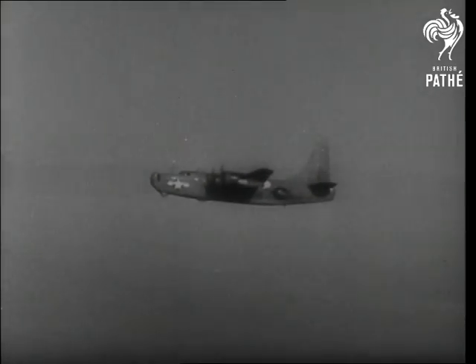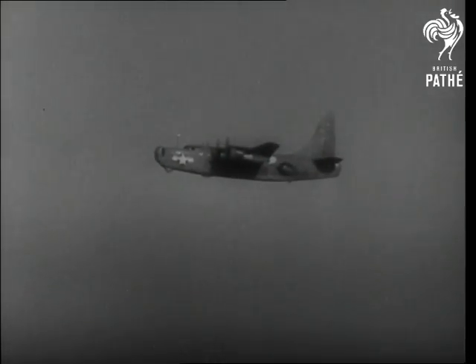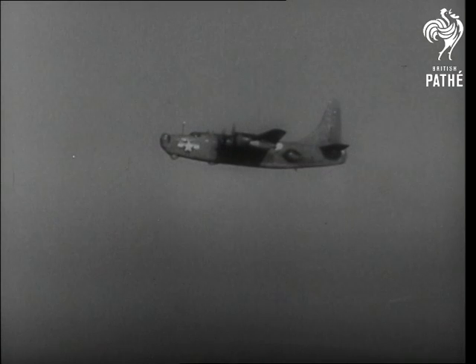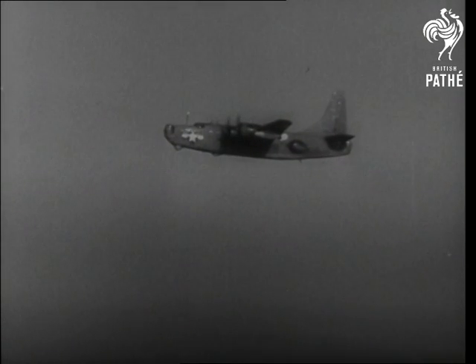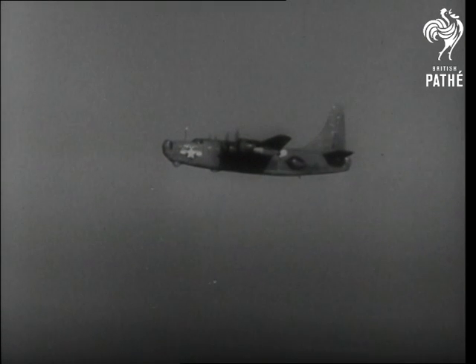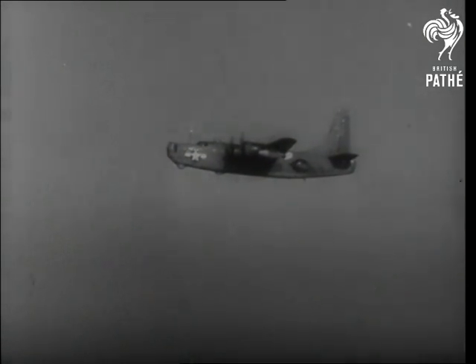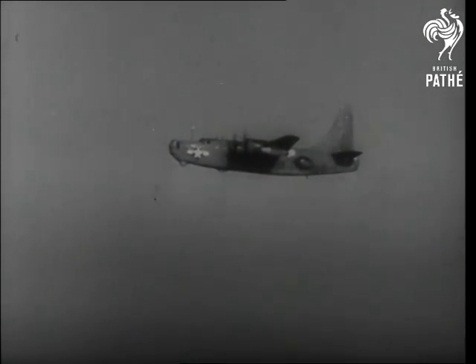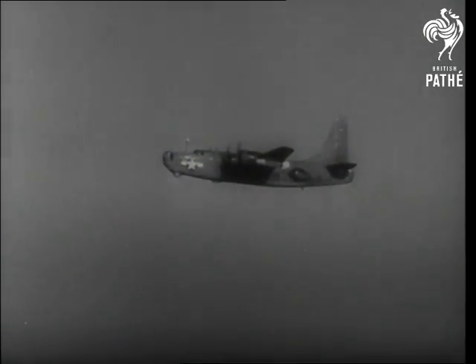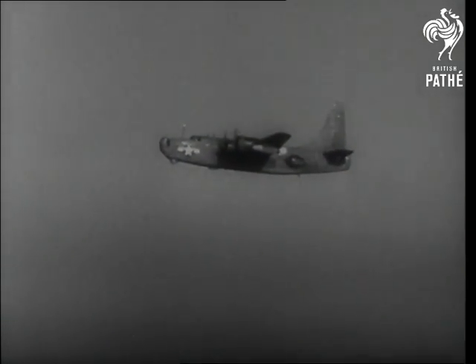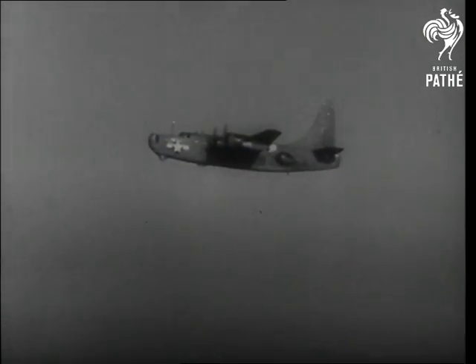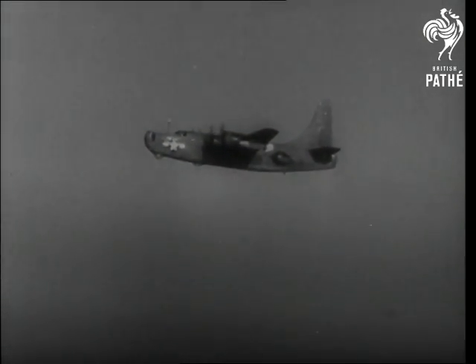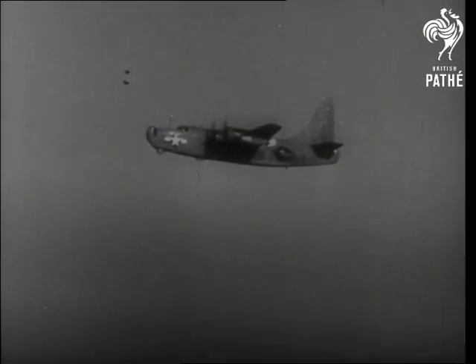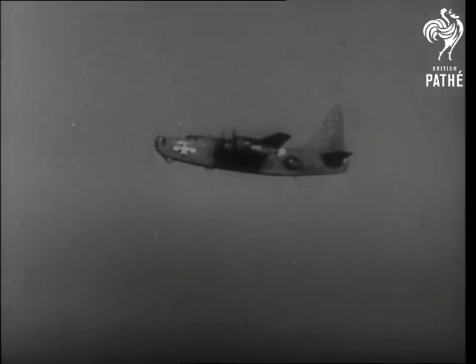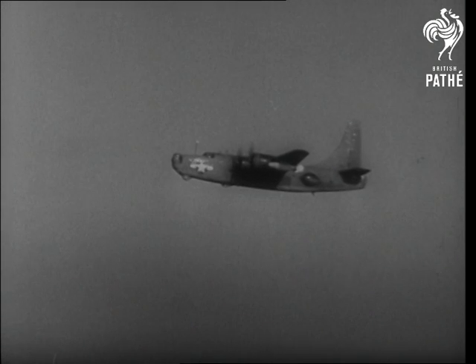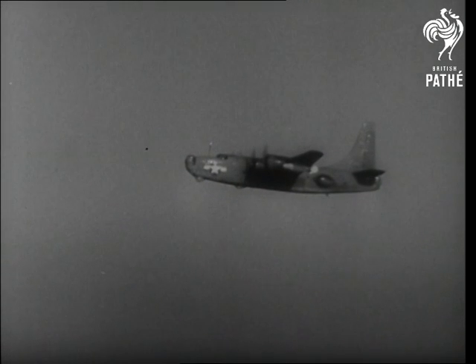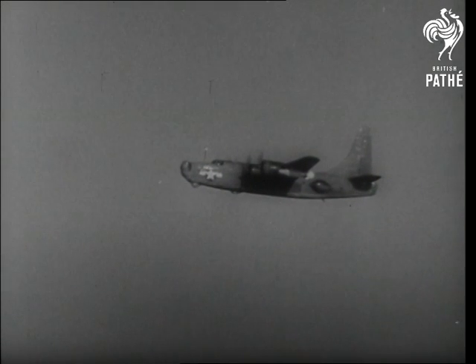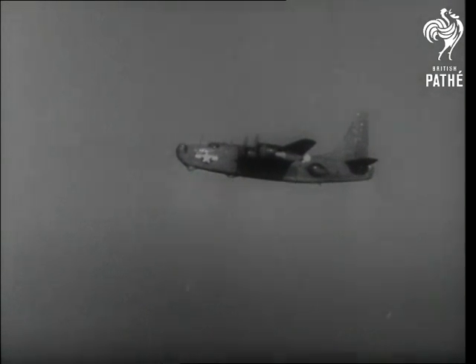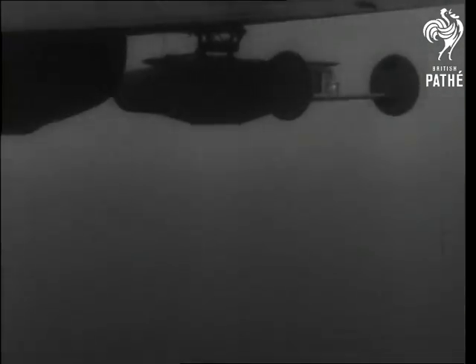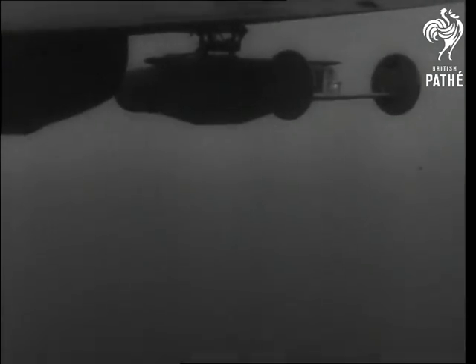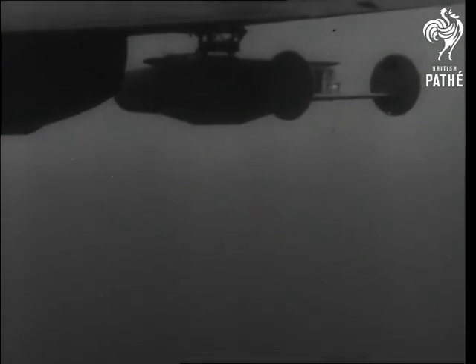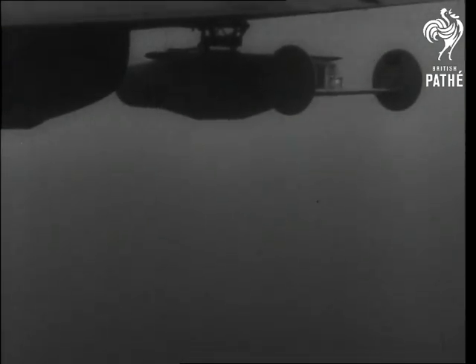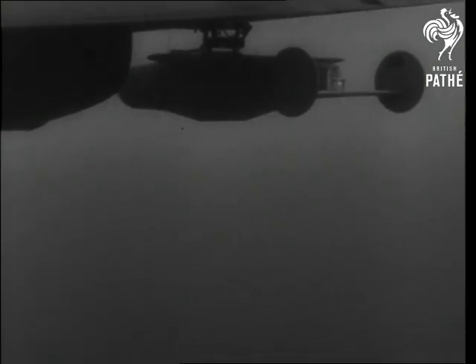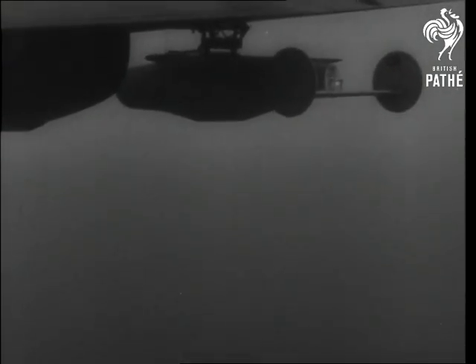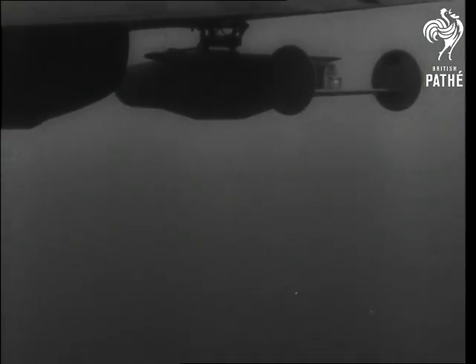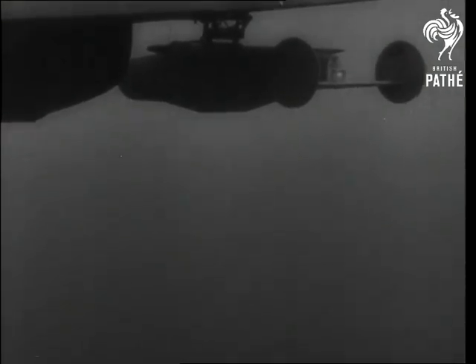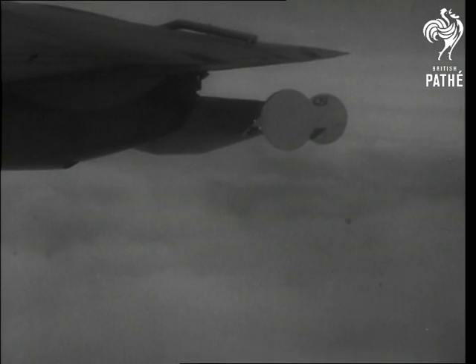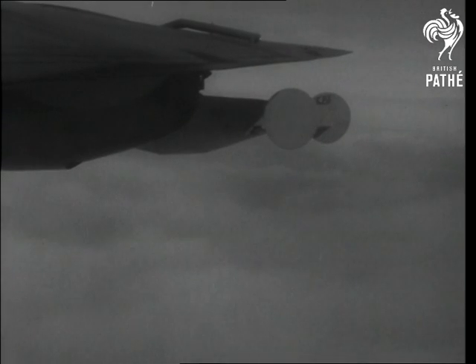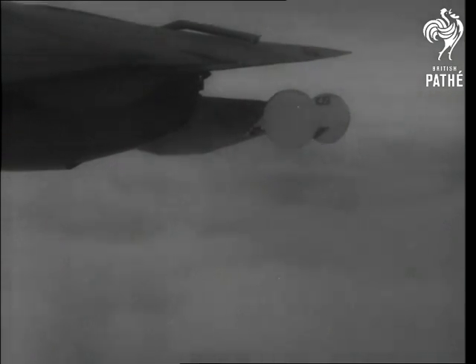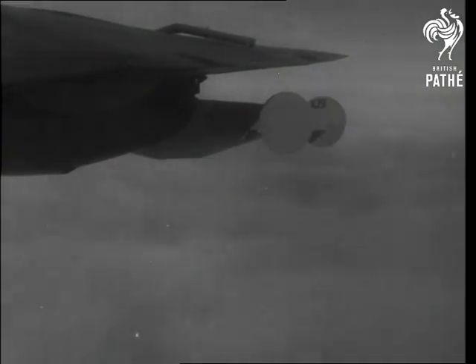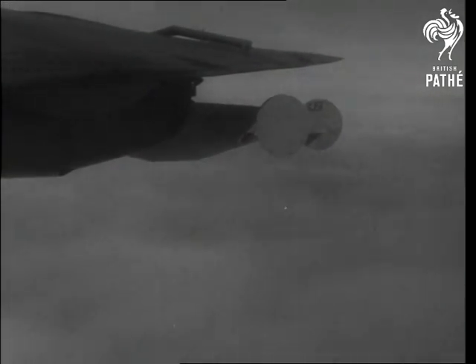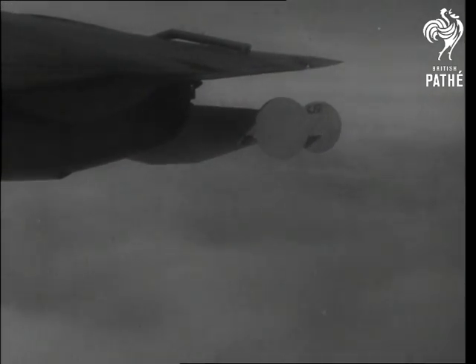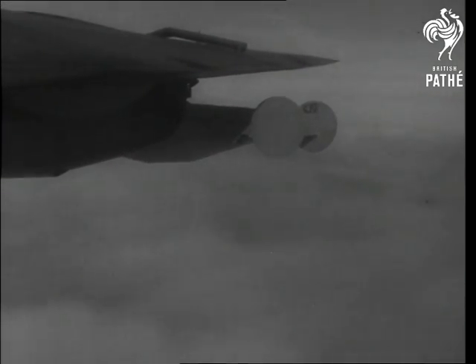The bats impose very little penalty on the flight performance of the PB-4Y-2. While the parent plane is in flight, the bats are actually maintaining a flight attitude themselves and are supporting approximately 60% of their own weight.